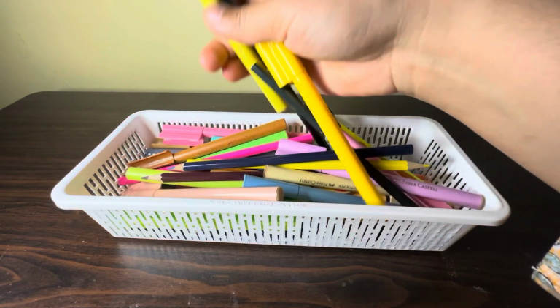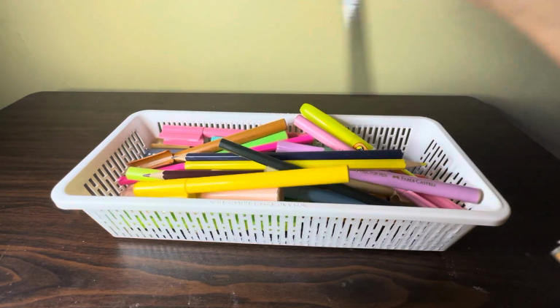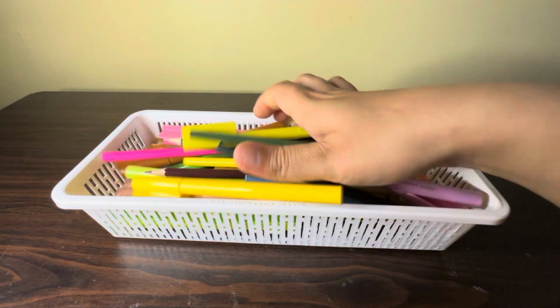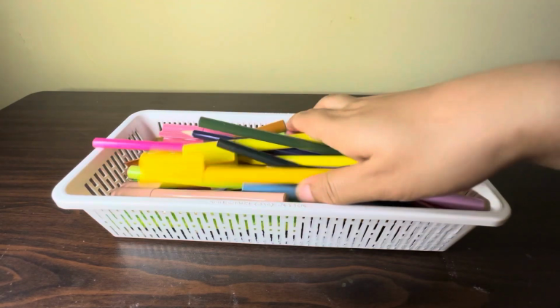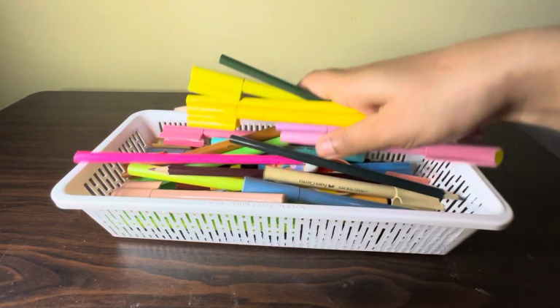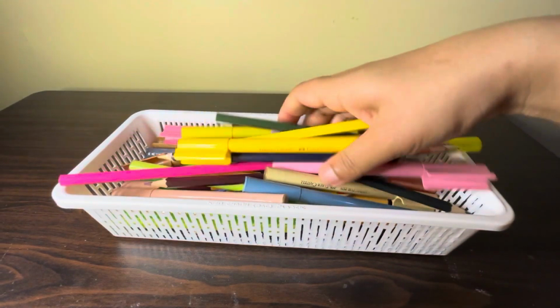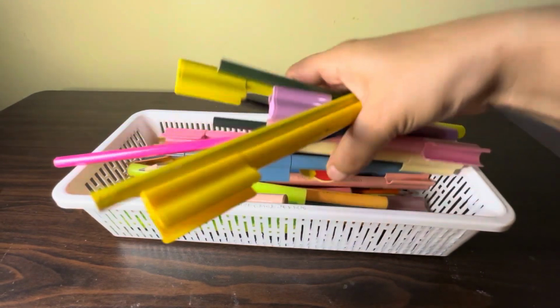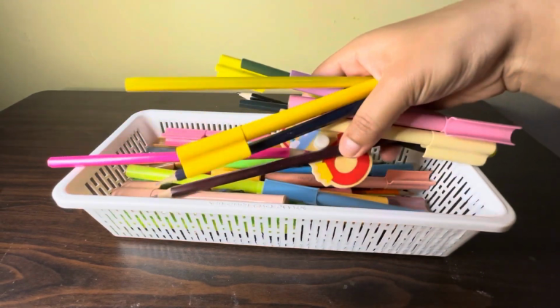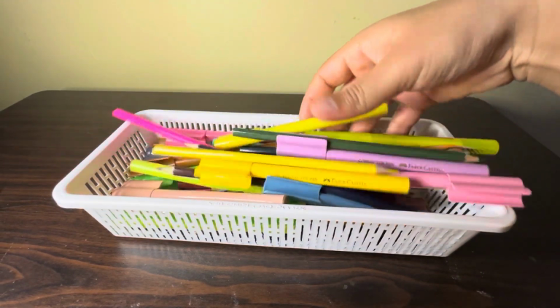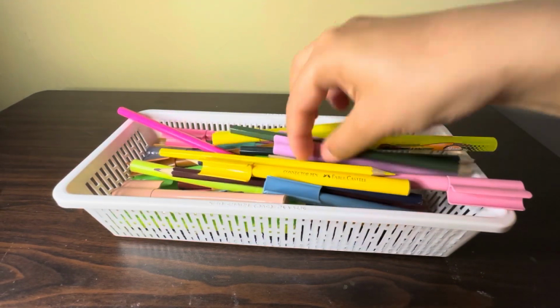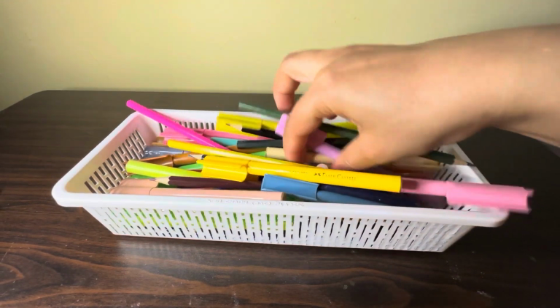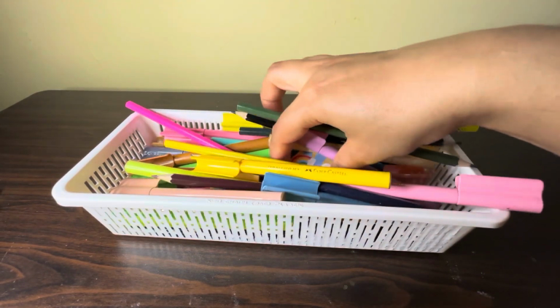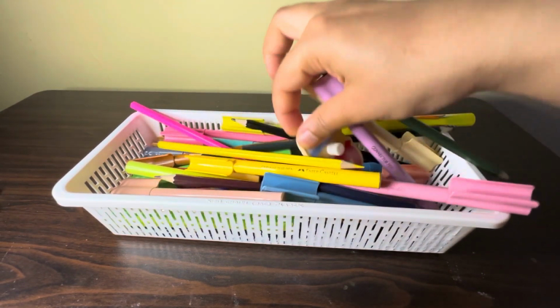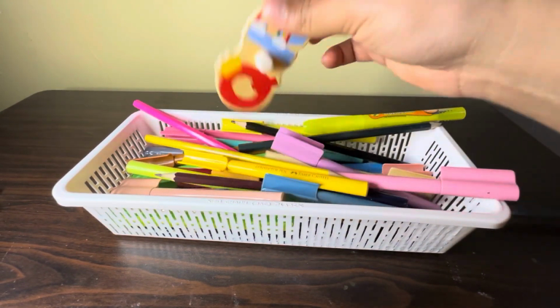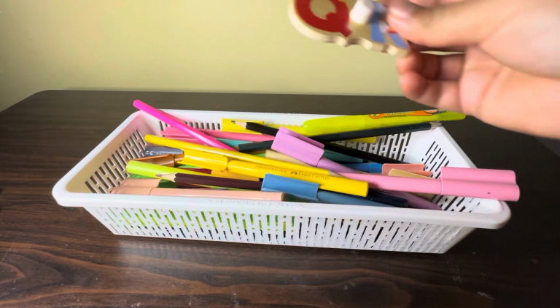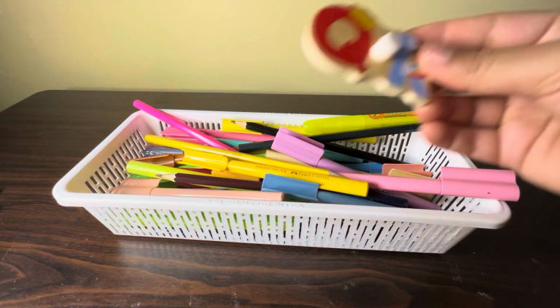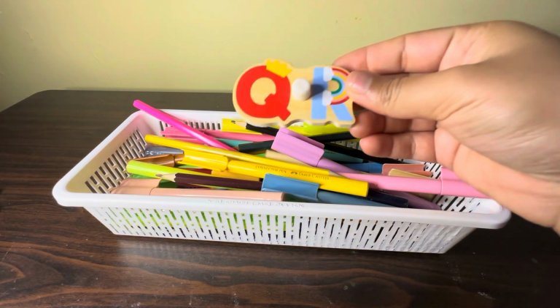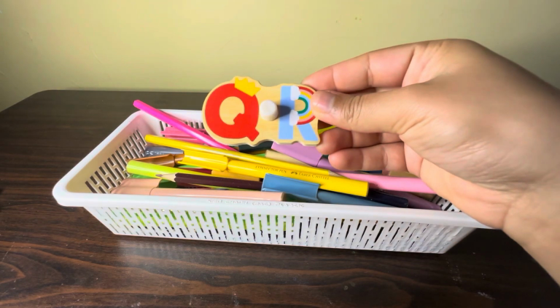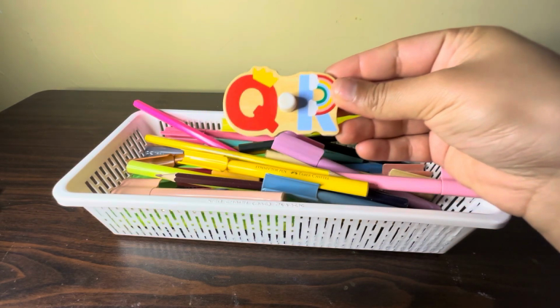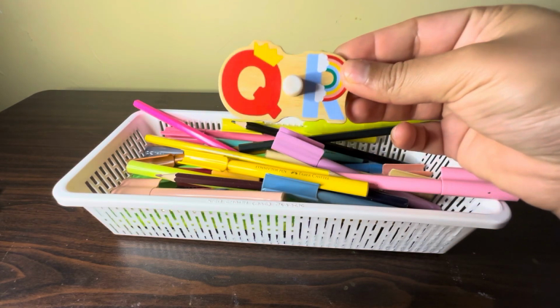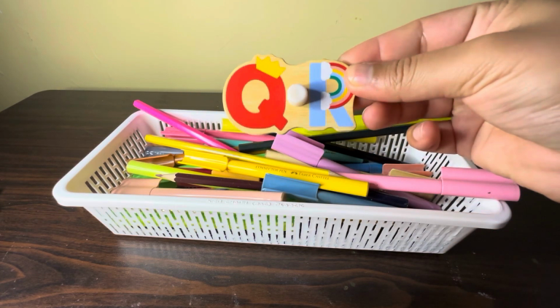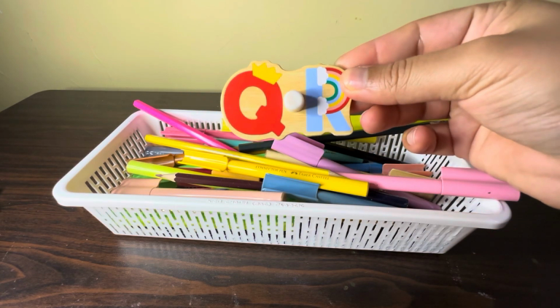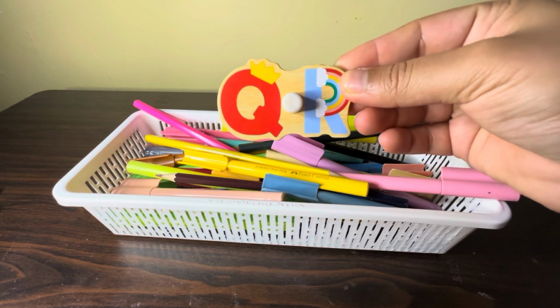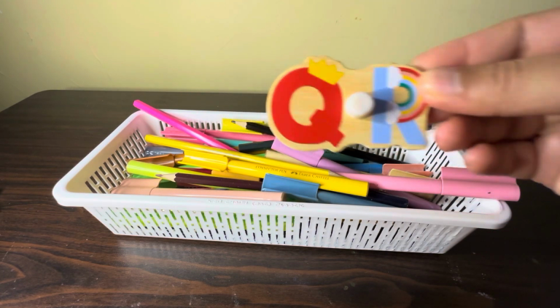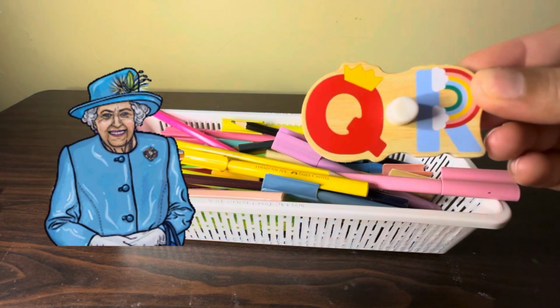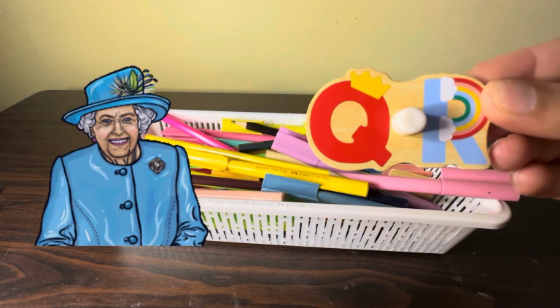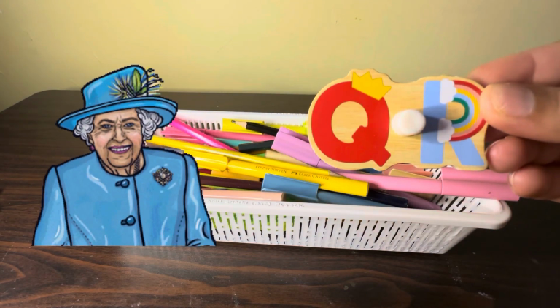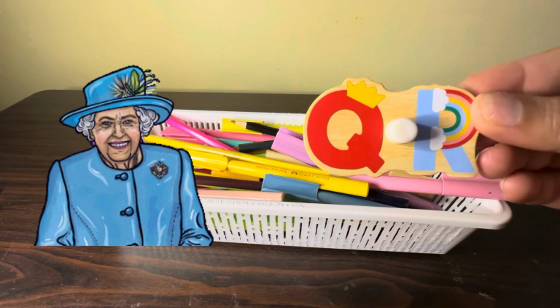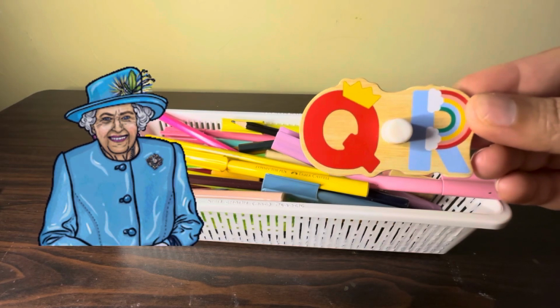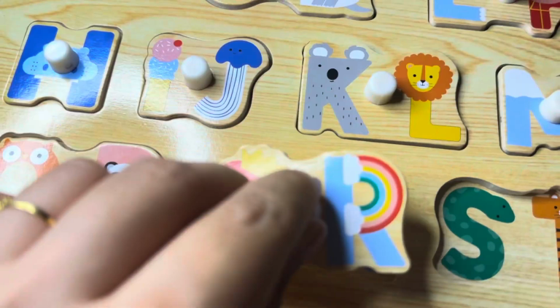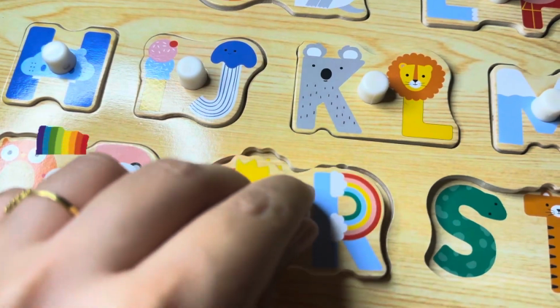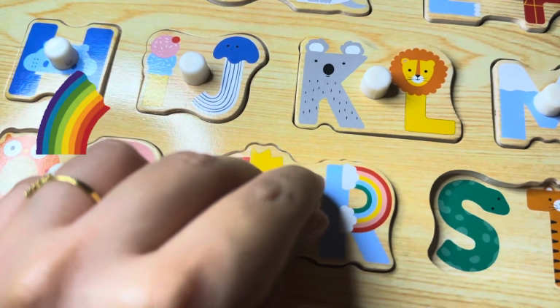Here we have some colors. Can you help me find the alphabet? And here we go — we have Q and R. Q for queen, R for Rambo.